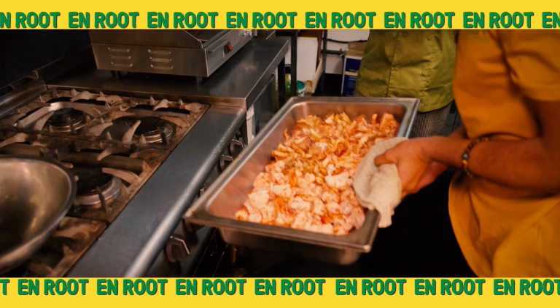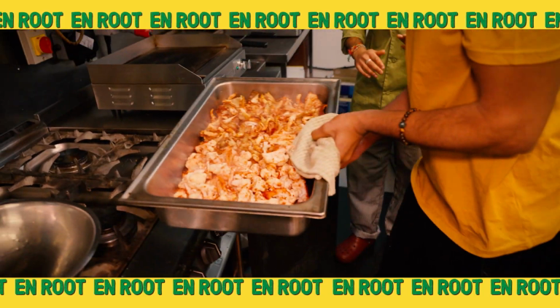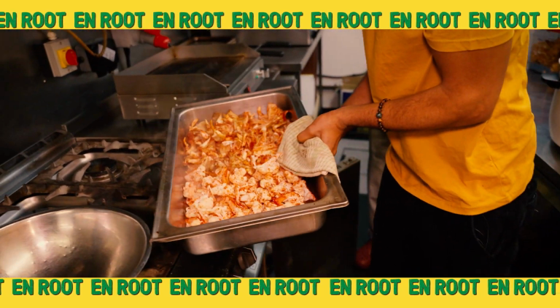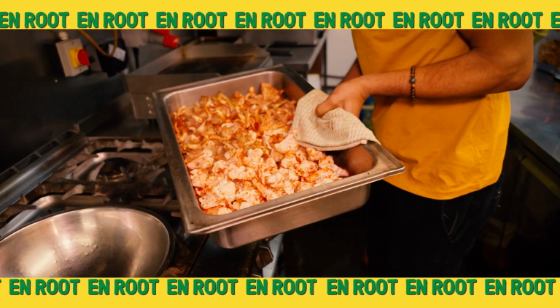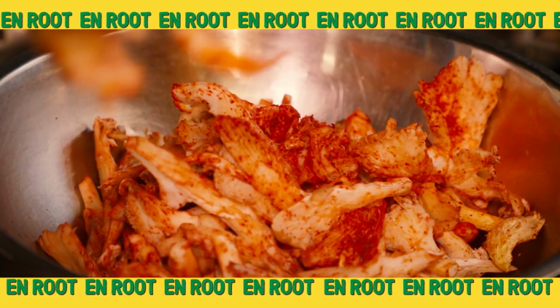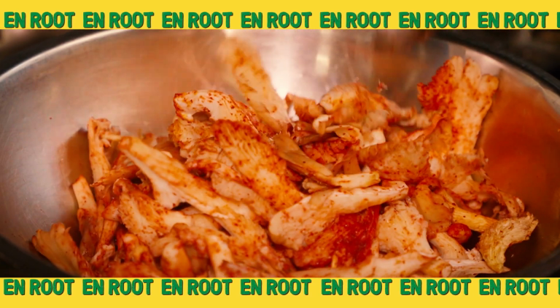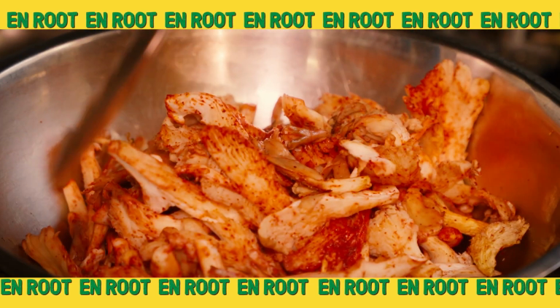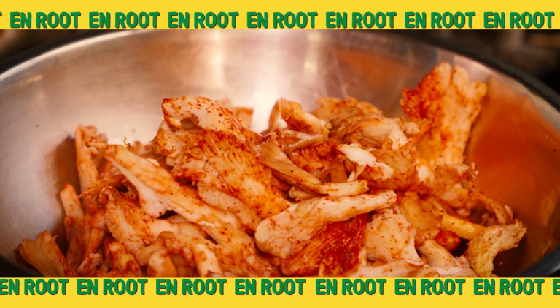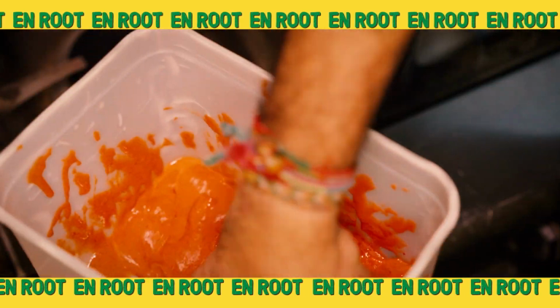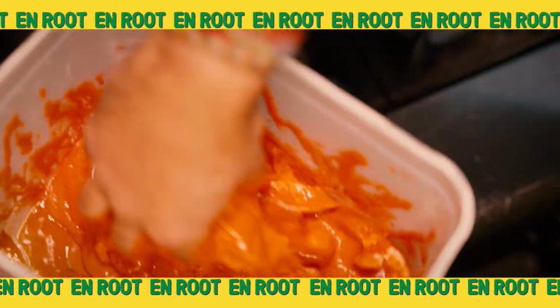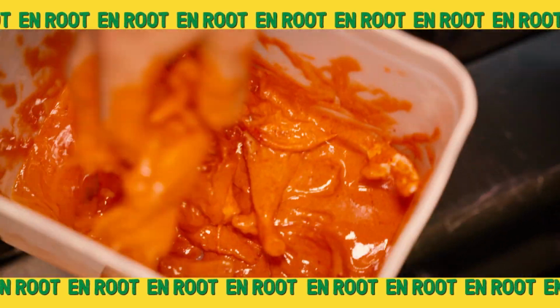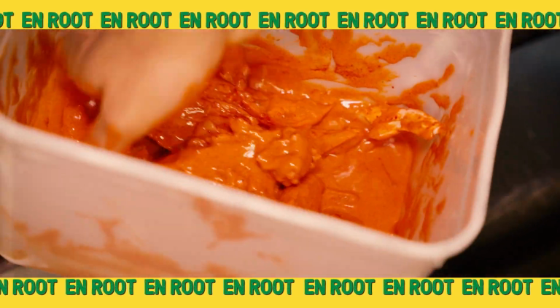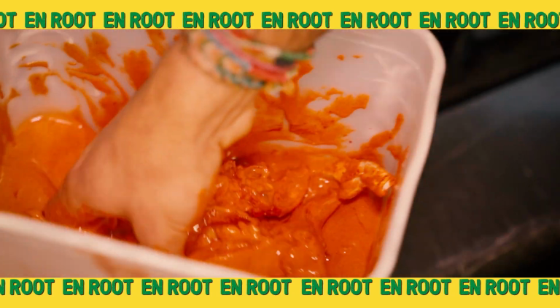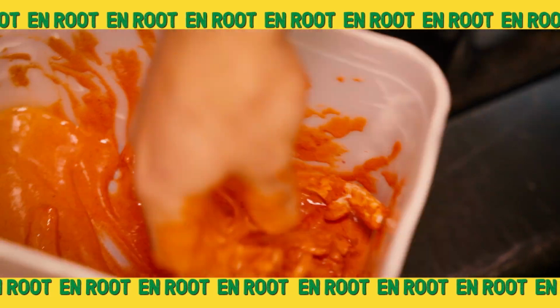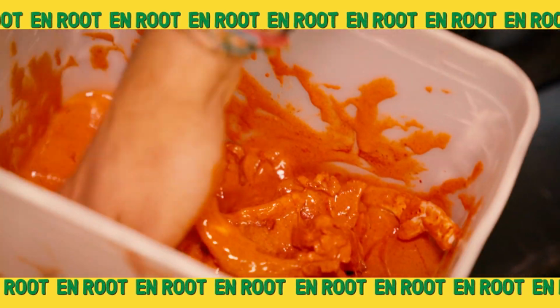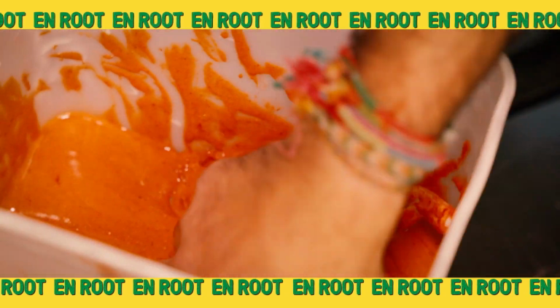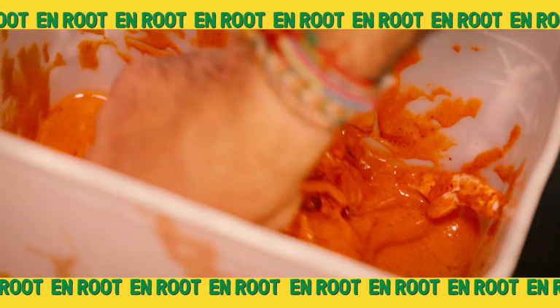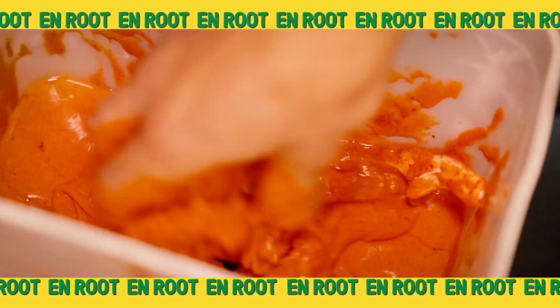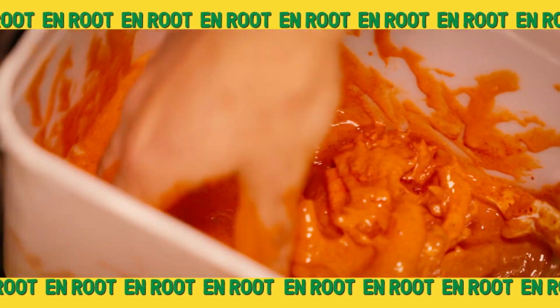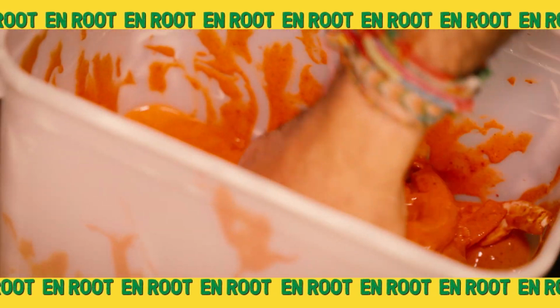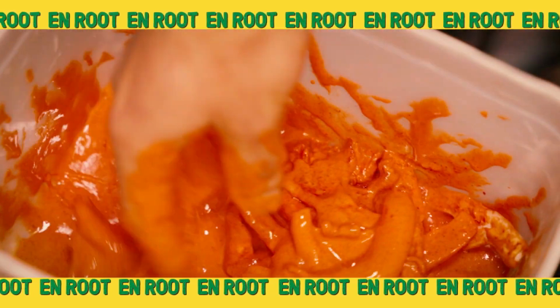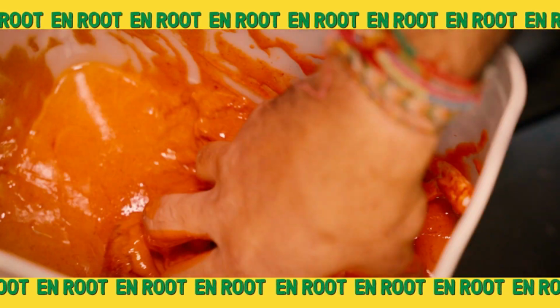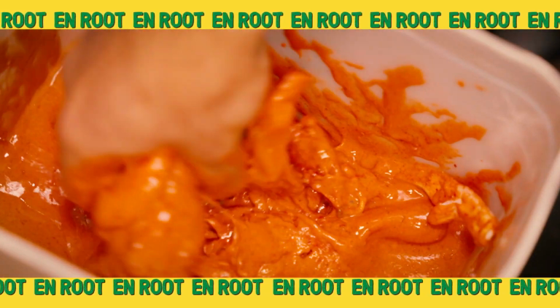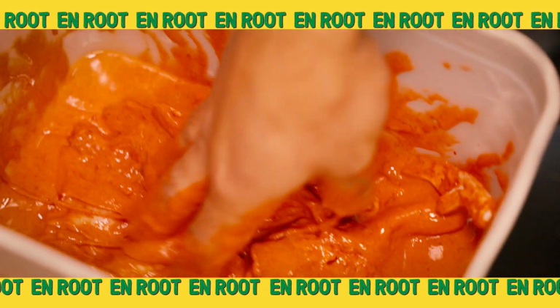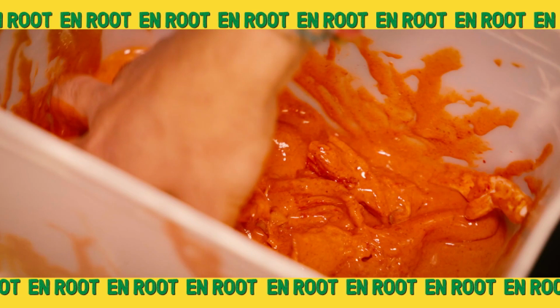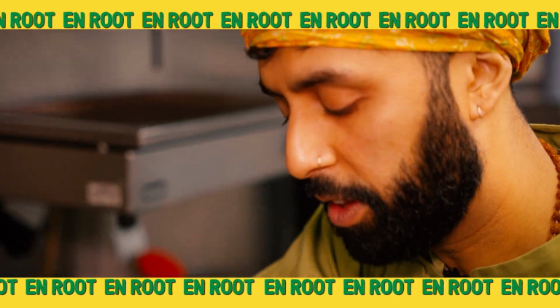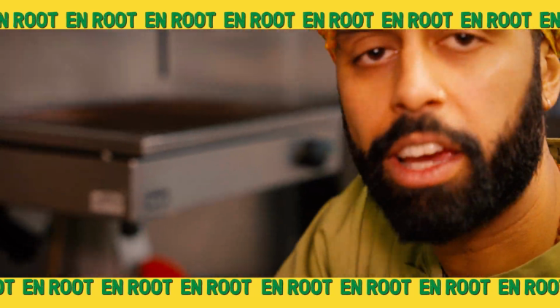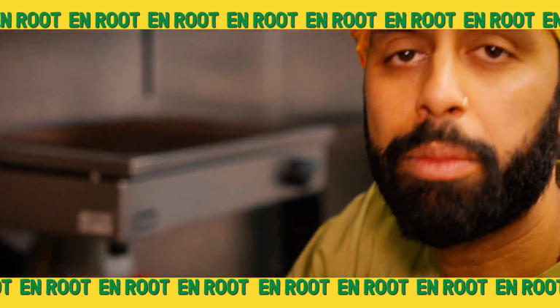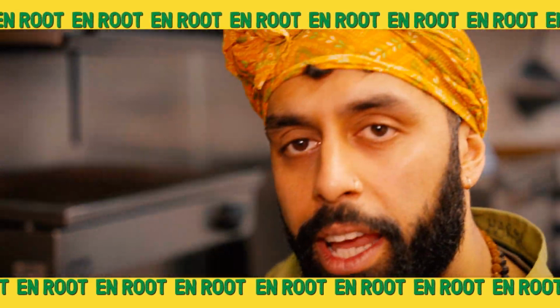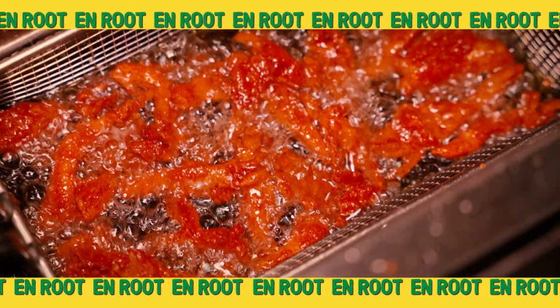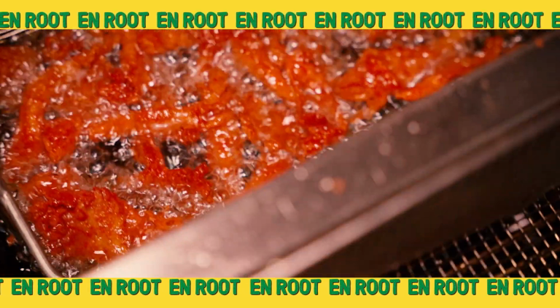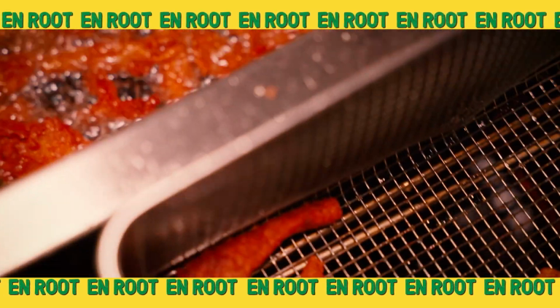Oyster mushrooms are very good for cognitive thinking. I'm just coating the oyster mushrooms in the tandoori batter, getting it into all those grooves. It's not just about chucking everything together — it's about putting an extra bit of love into everything.